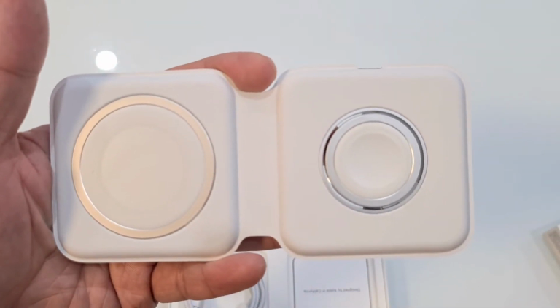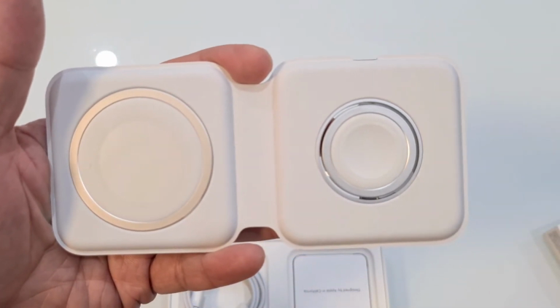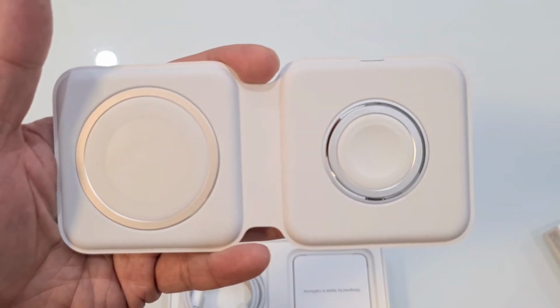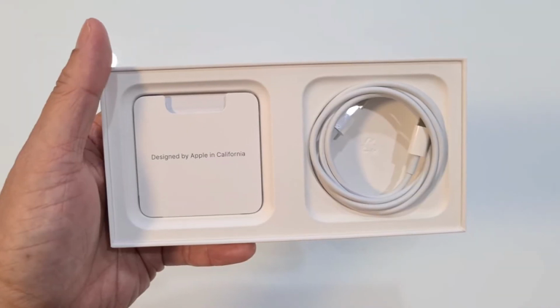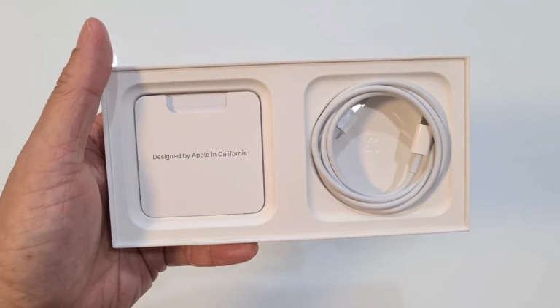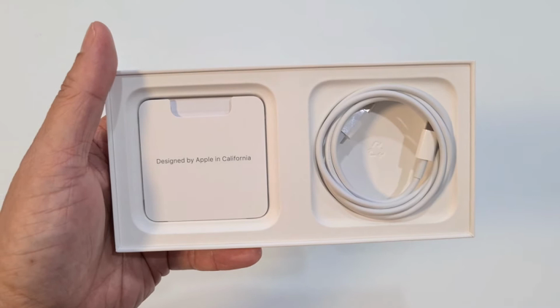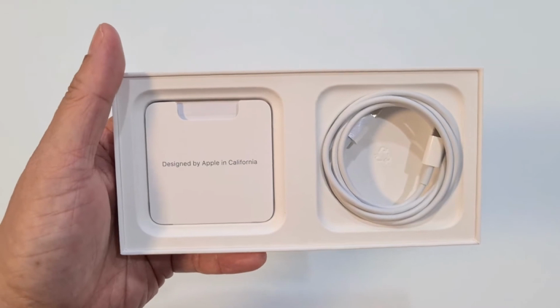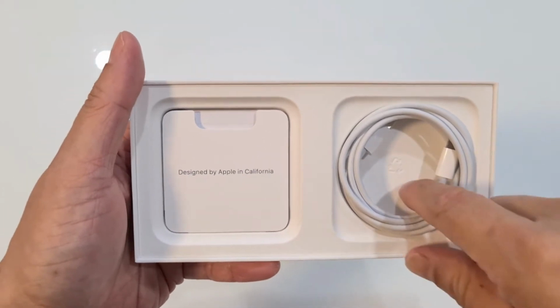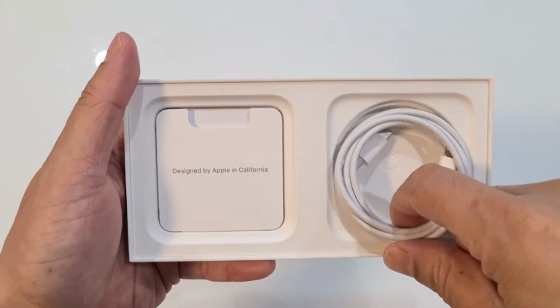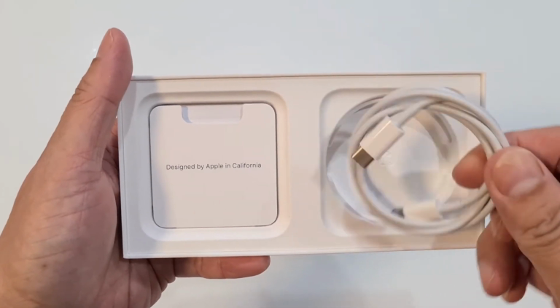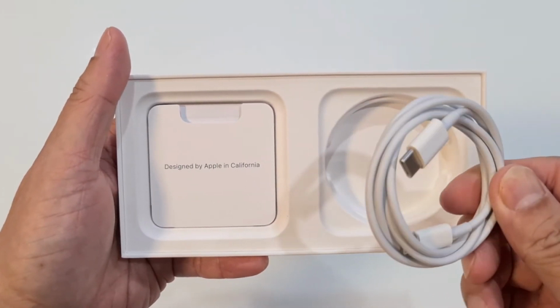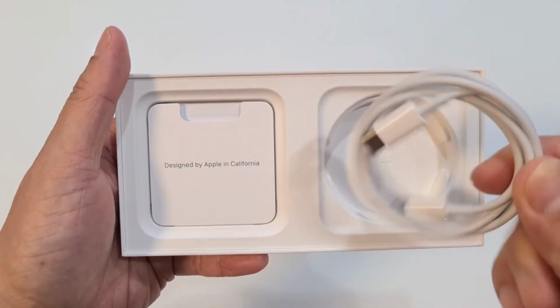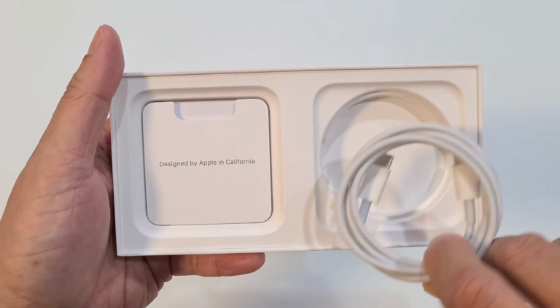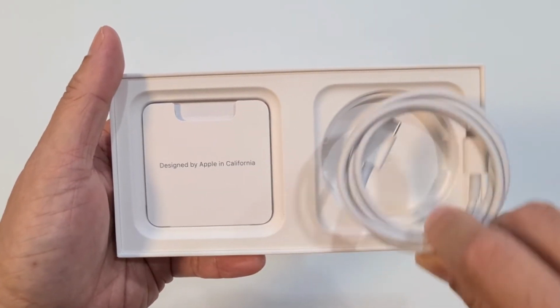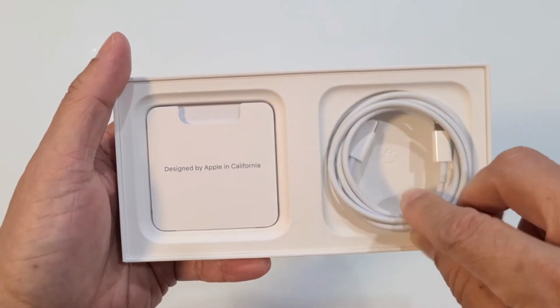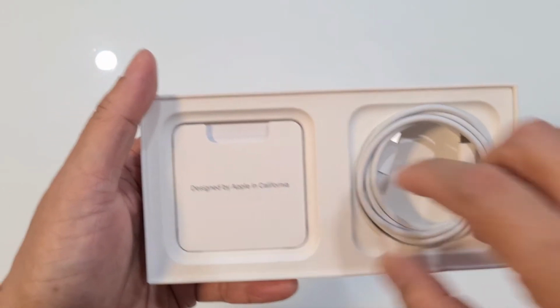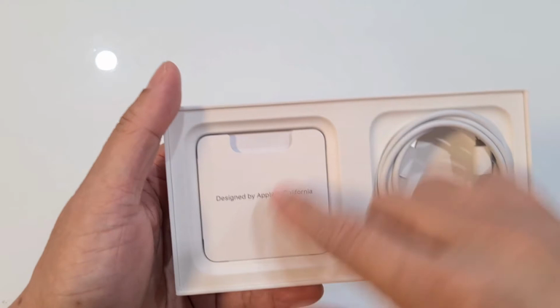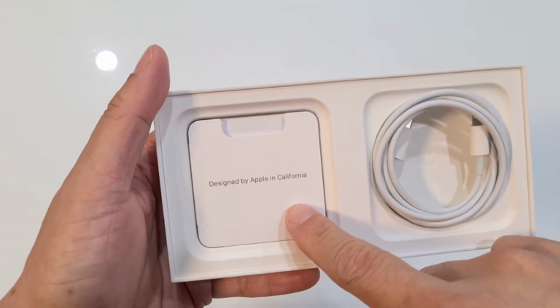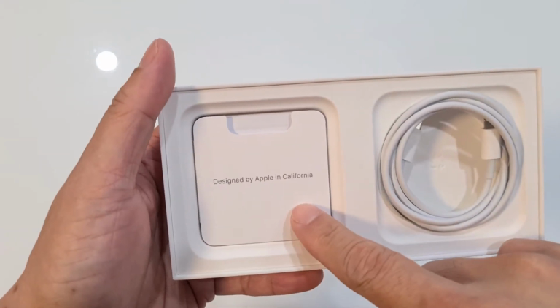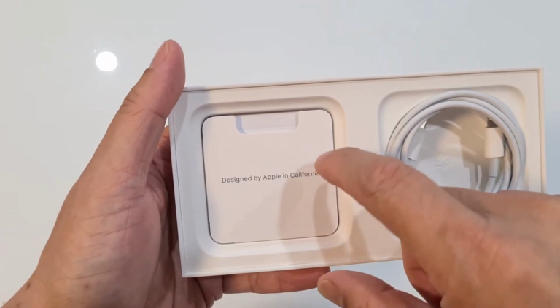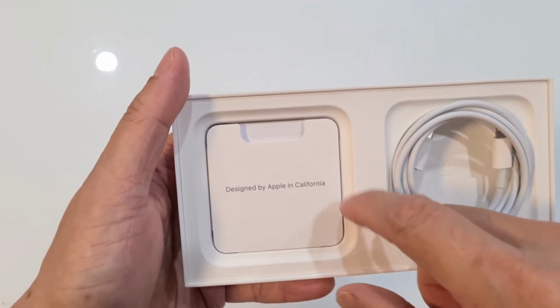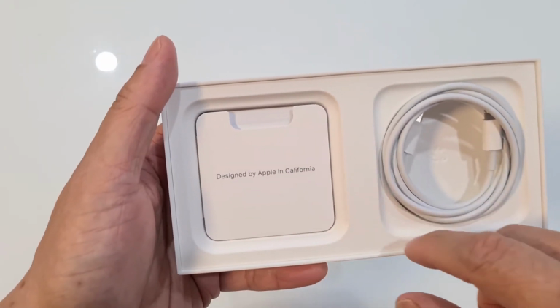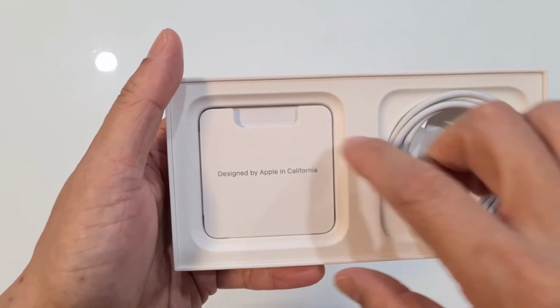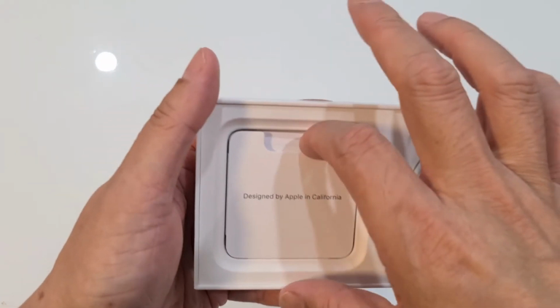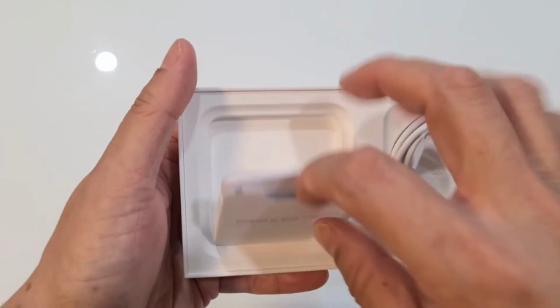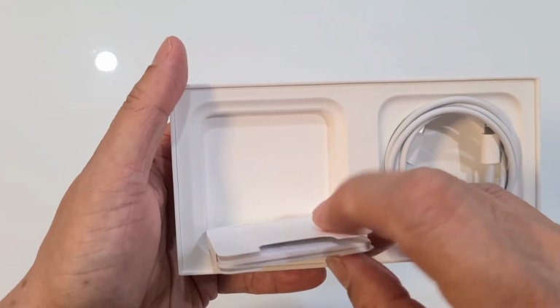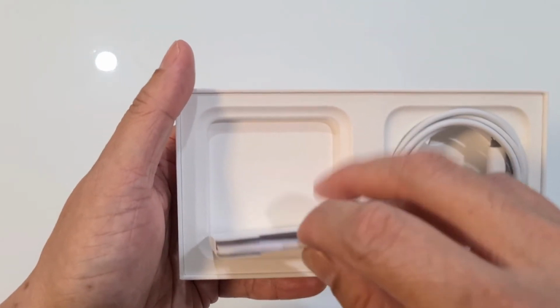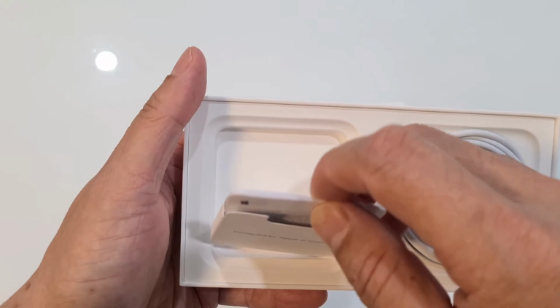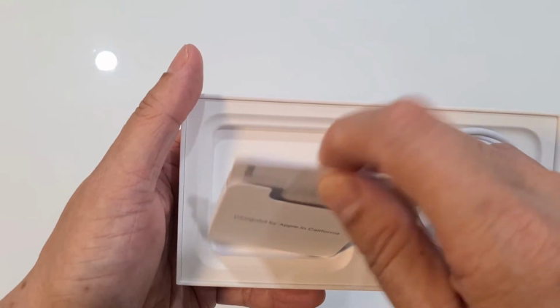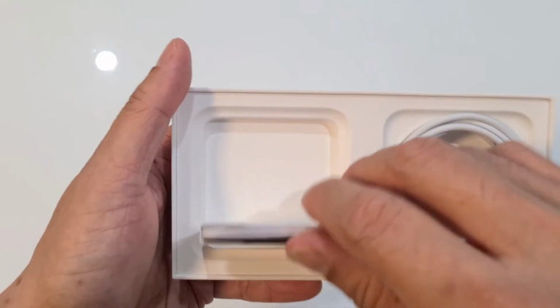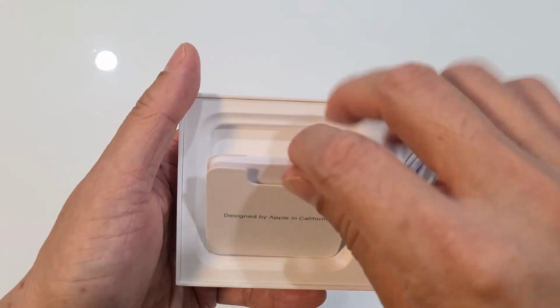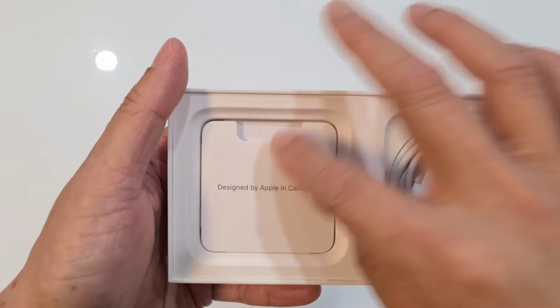Let's see what else is in the box. So you have your lightning cable. You have 'Designed by Apple in California' — not sure why so specifically California. And you have the manual — who reads the manual anyway, right?